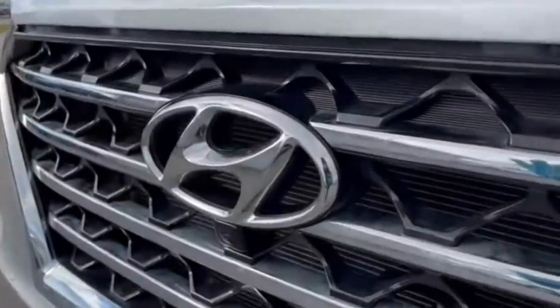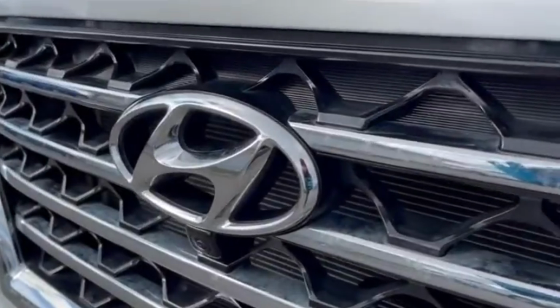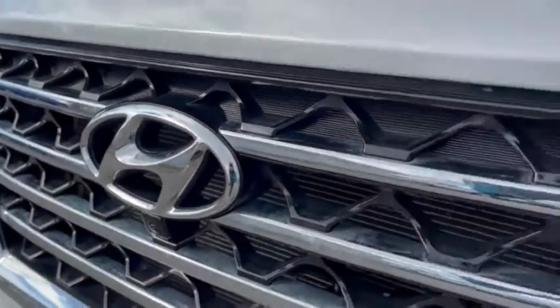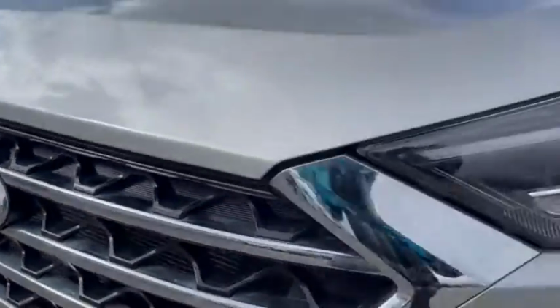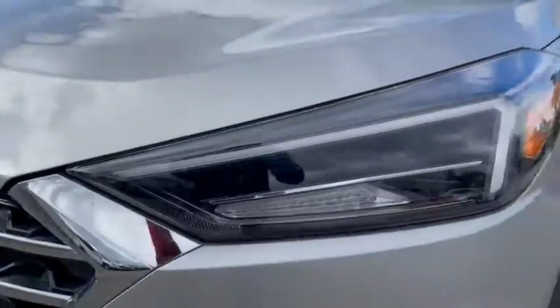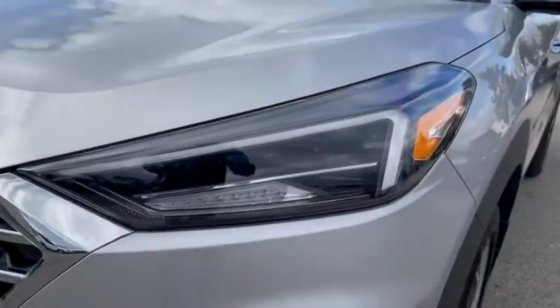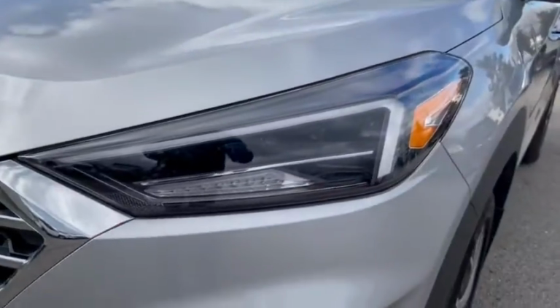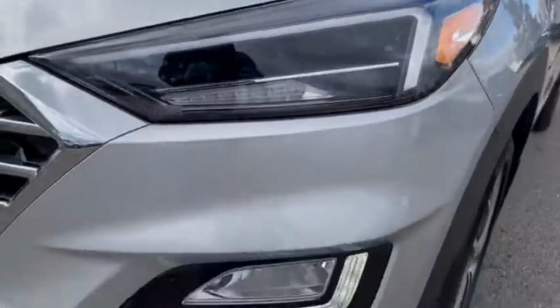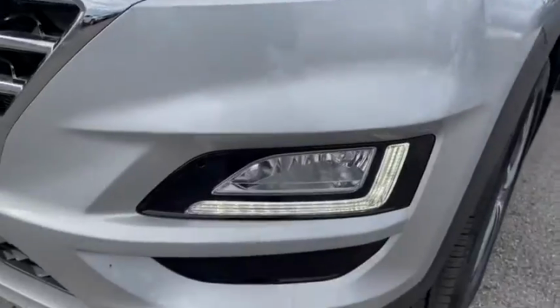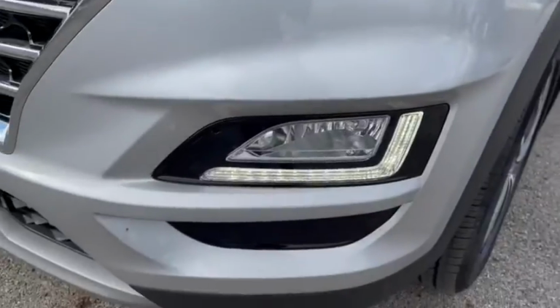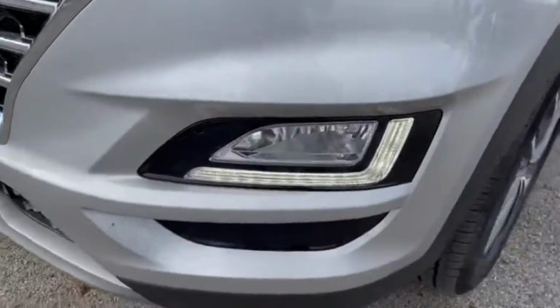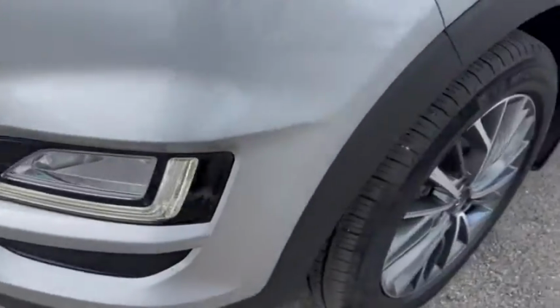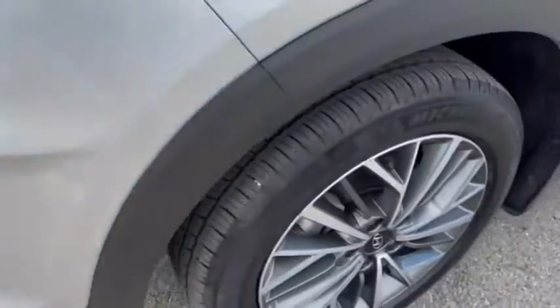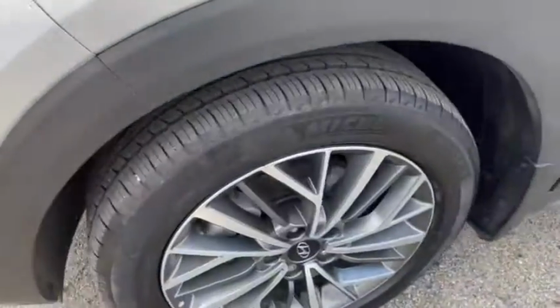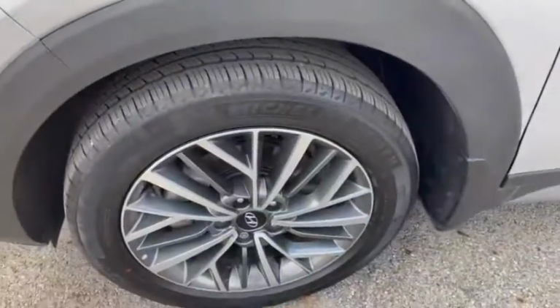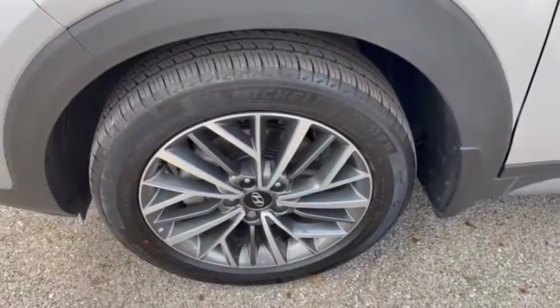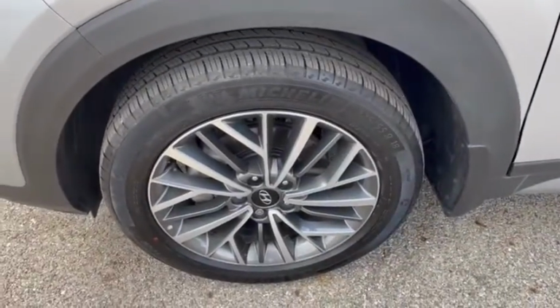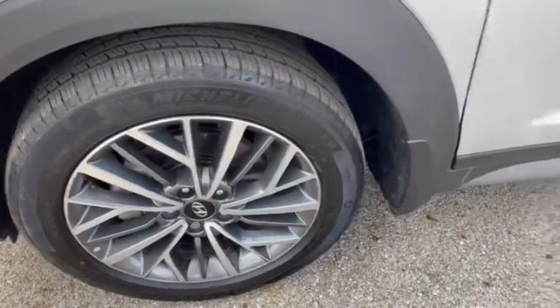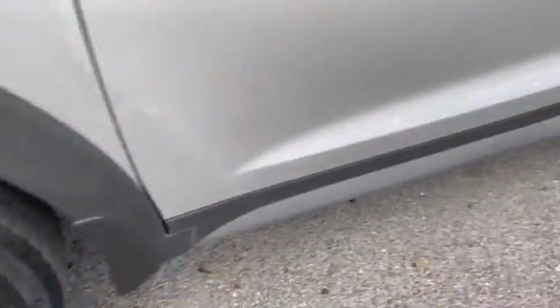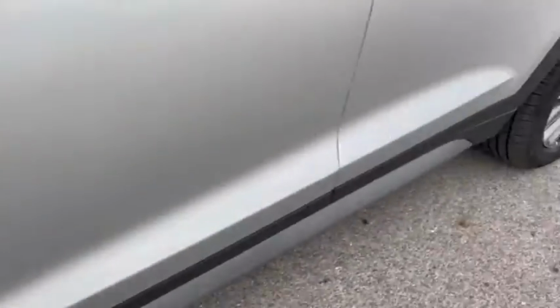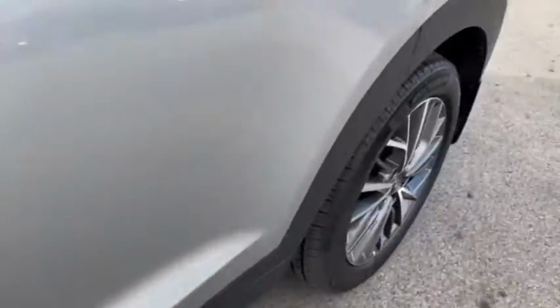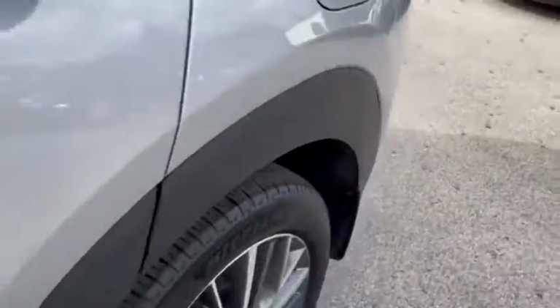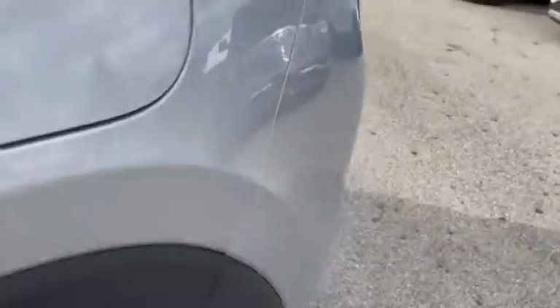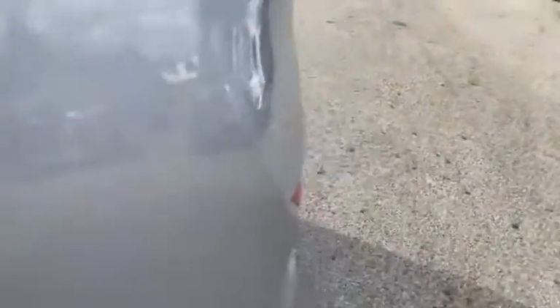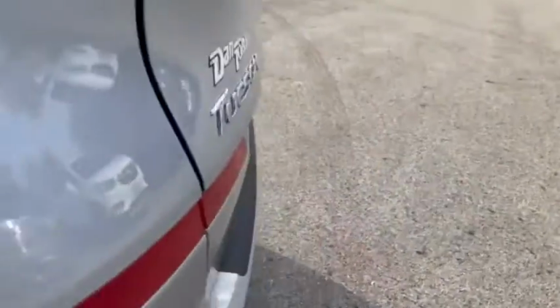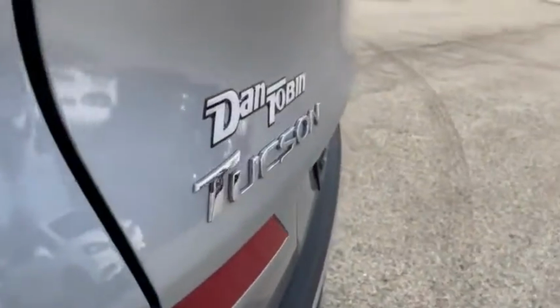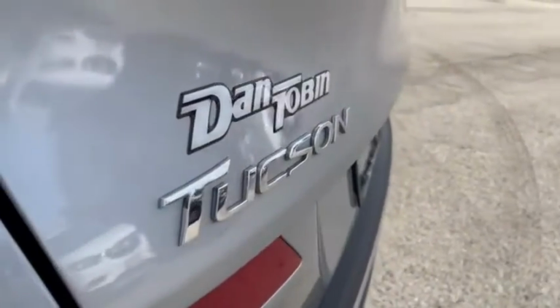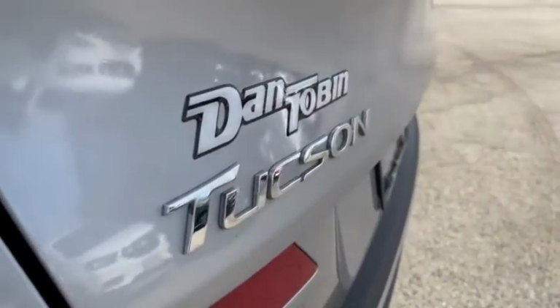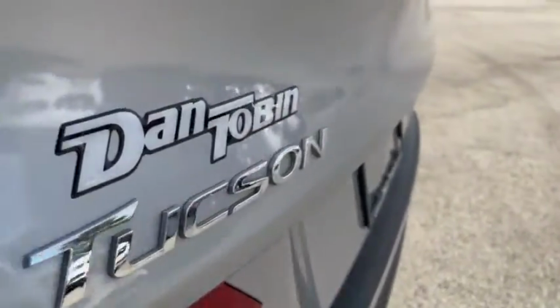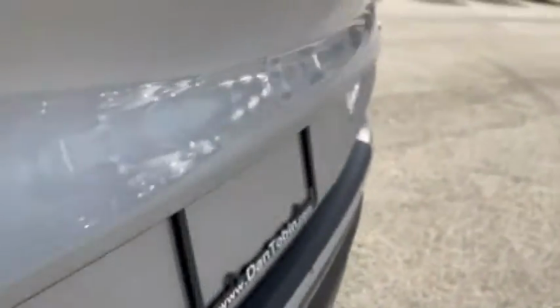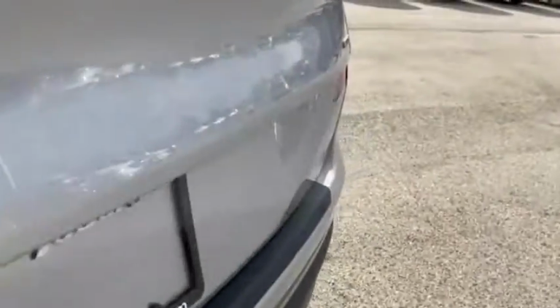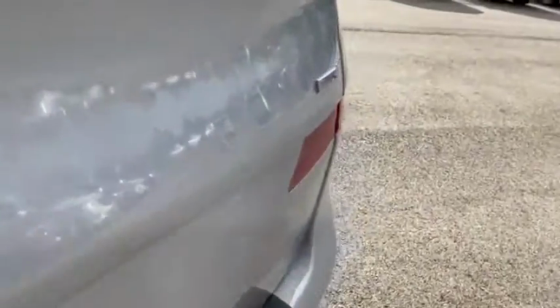Power liftgate, power passenger seat, navigation system, traction control, dual airbags, power steering, four-wheel disc brakes, eight speakers, electronic stability control, fog lights.